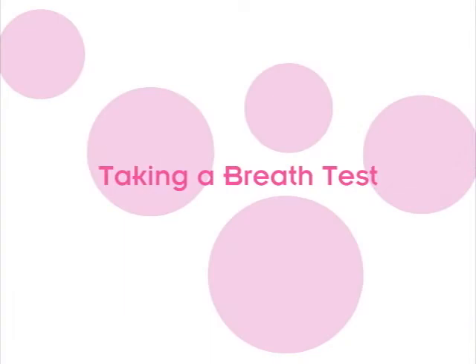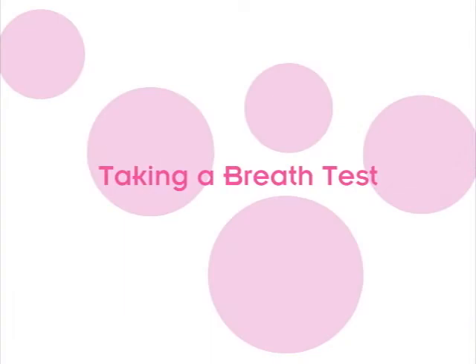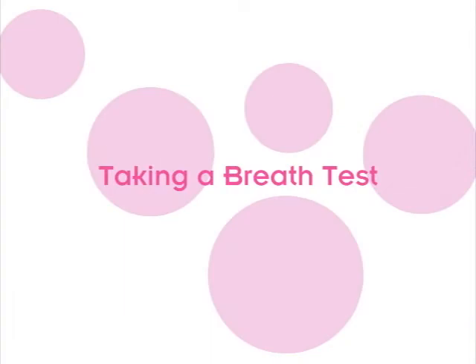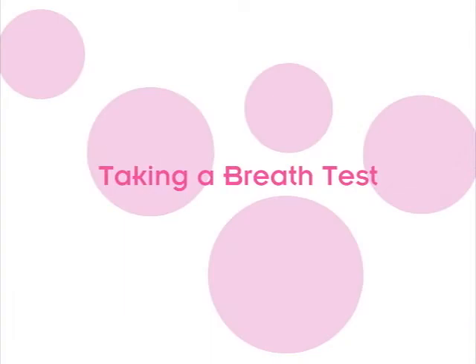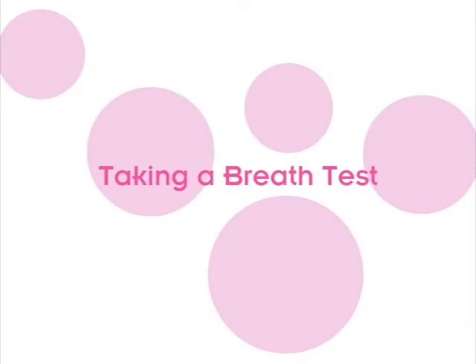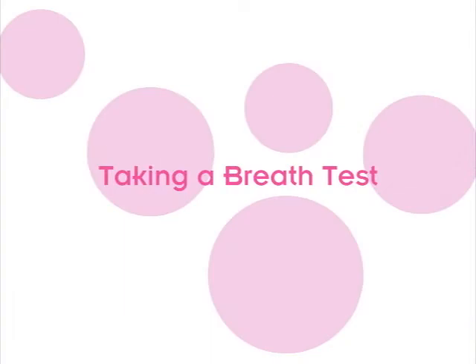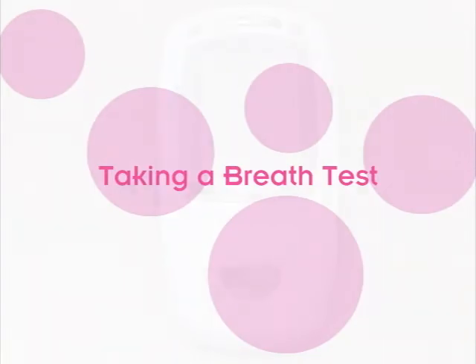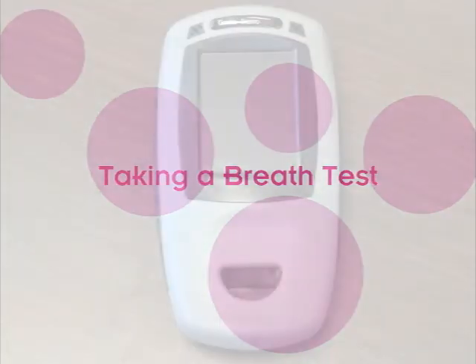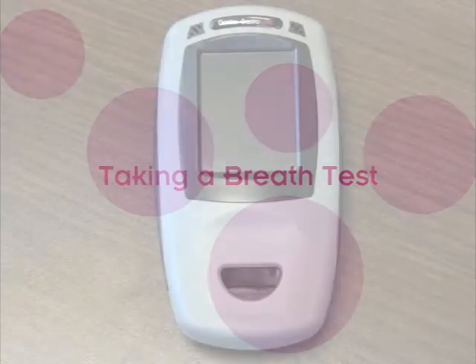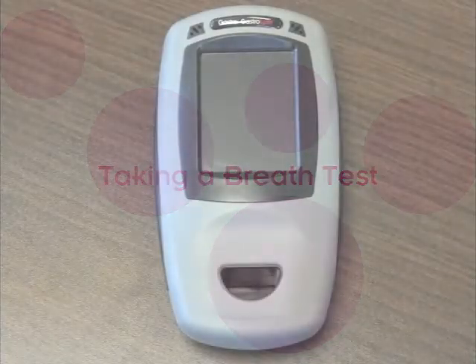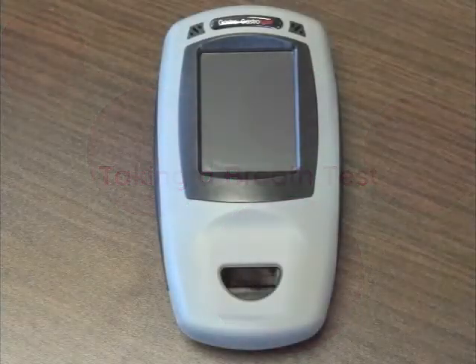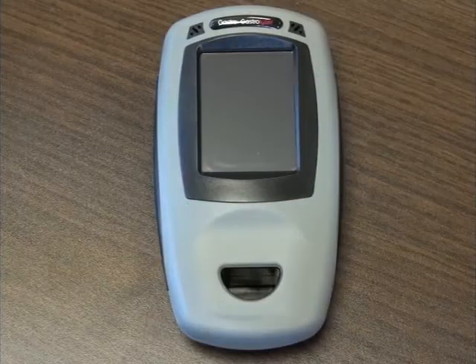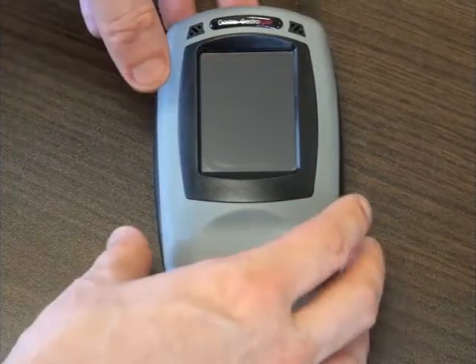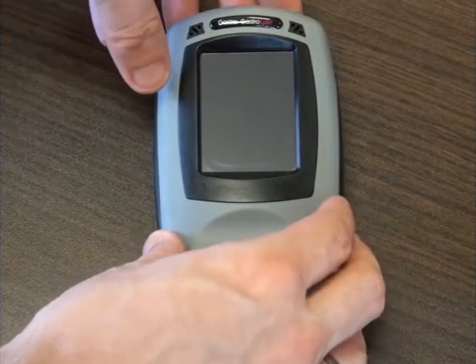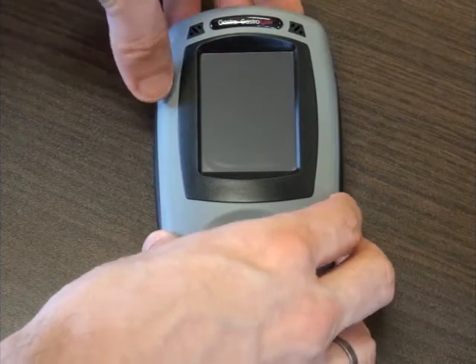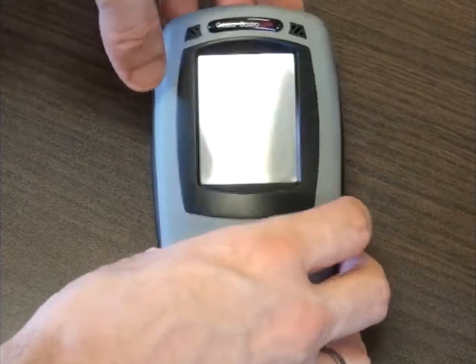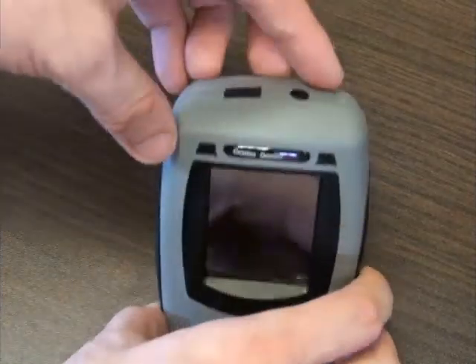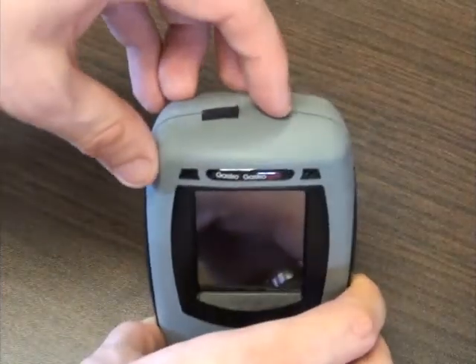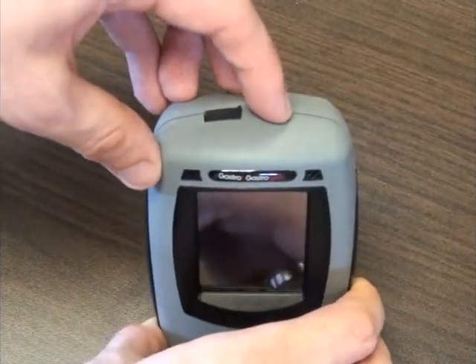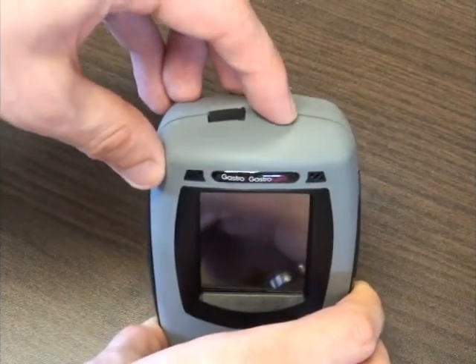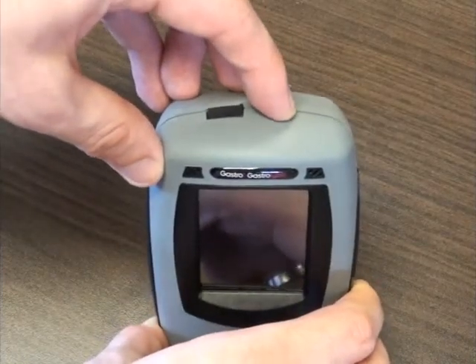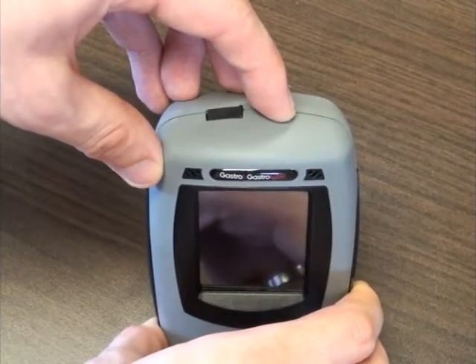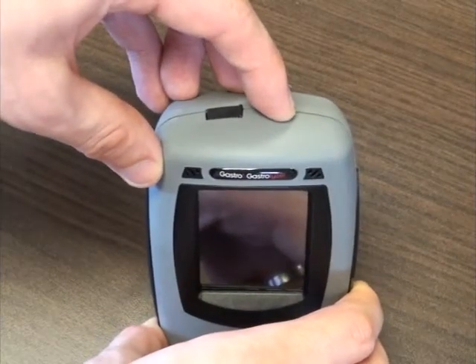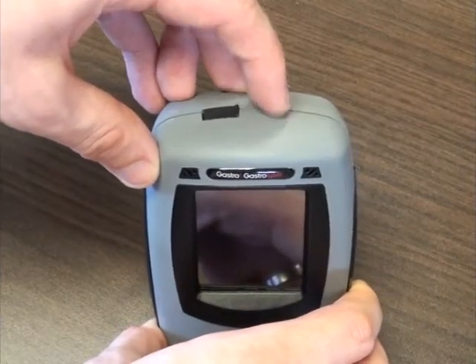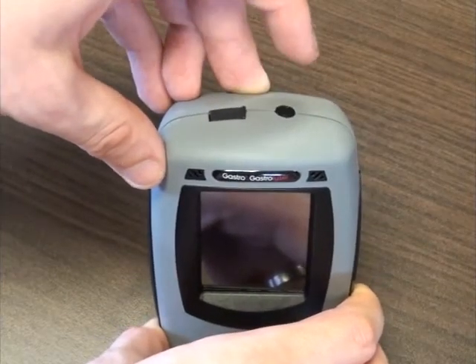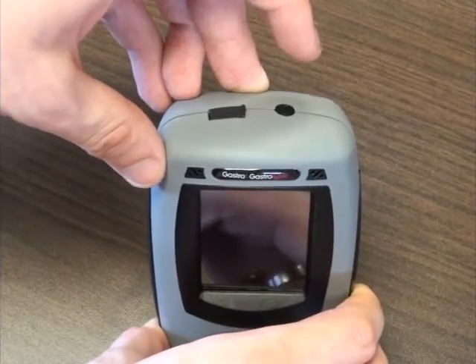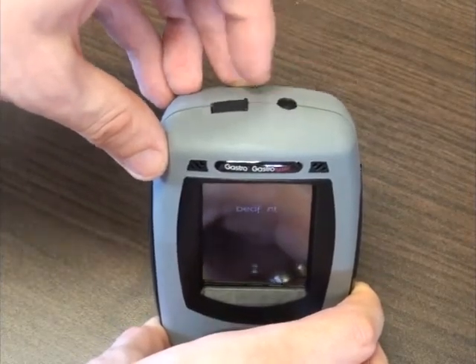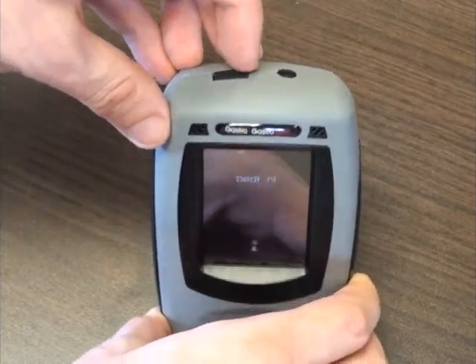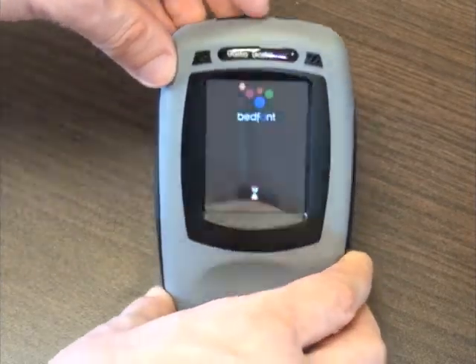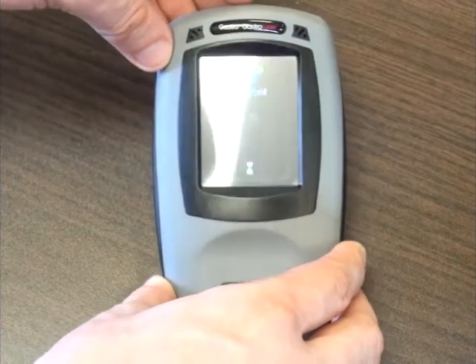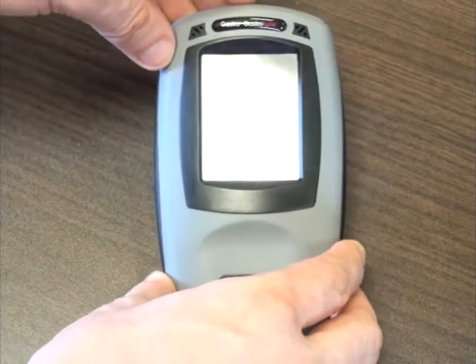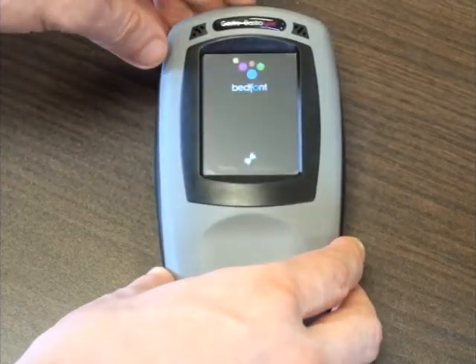Taking a breath test. To switch on the Gastroplast Gastrolyzer, press and hold the on-off button located at the top of the monitor for a few moments.